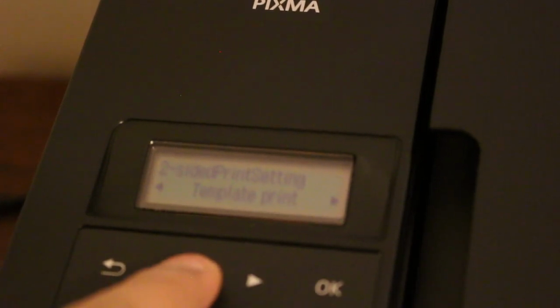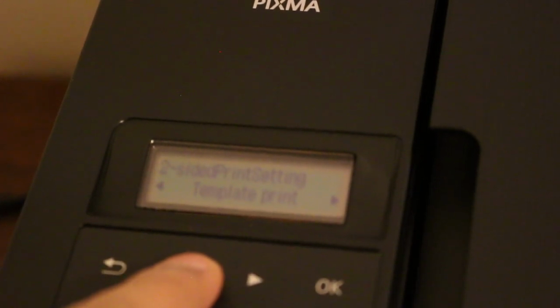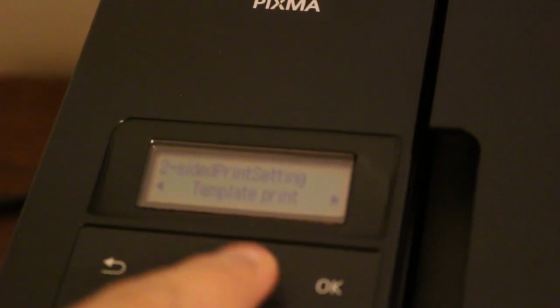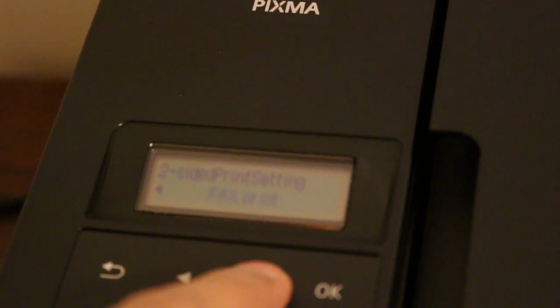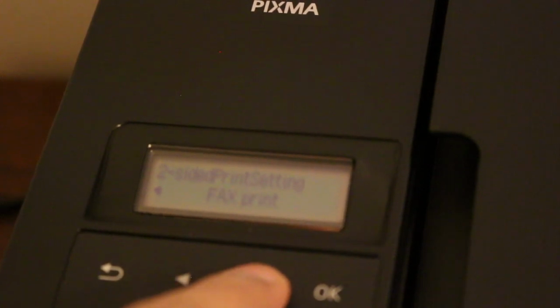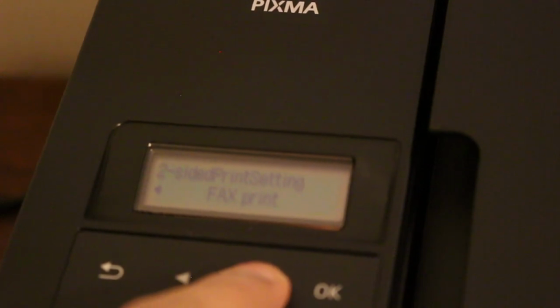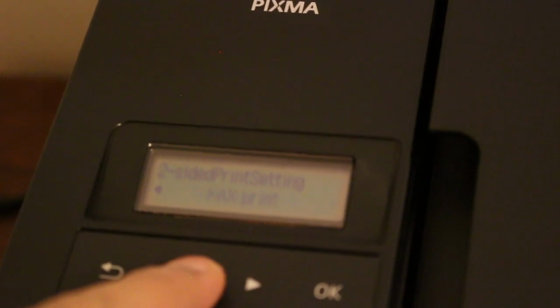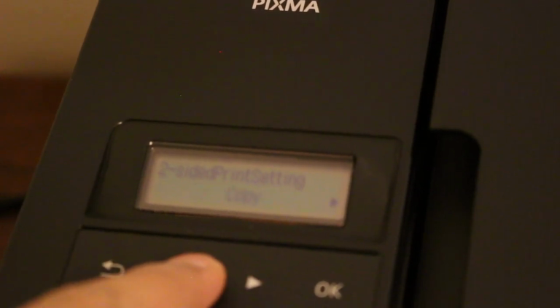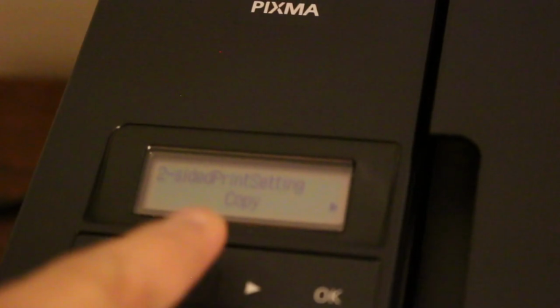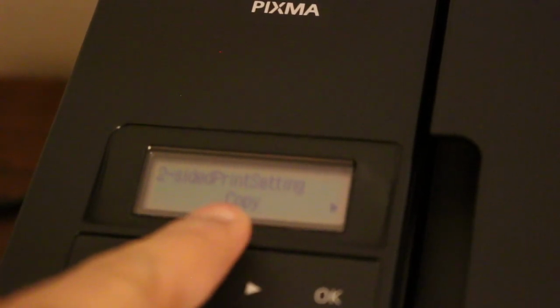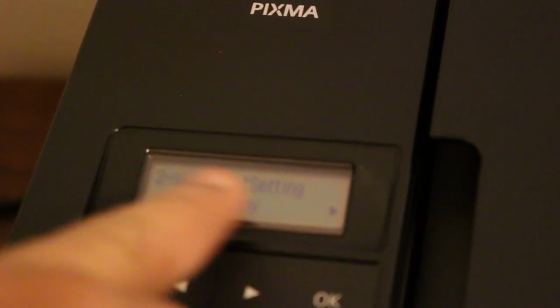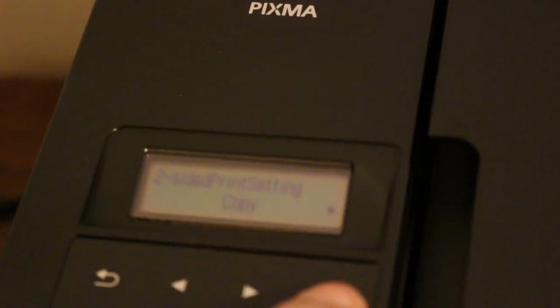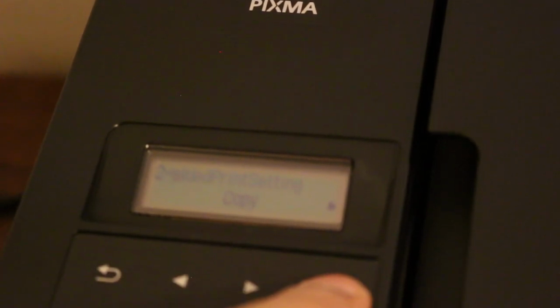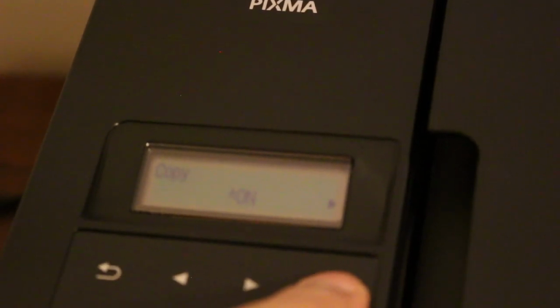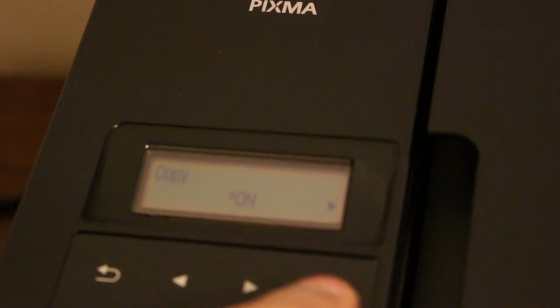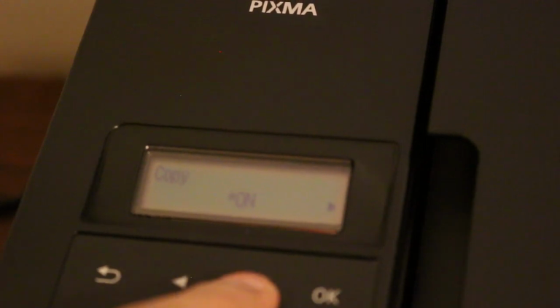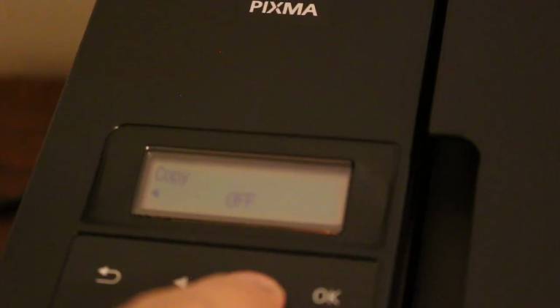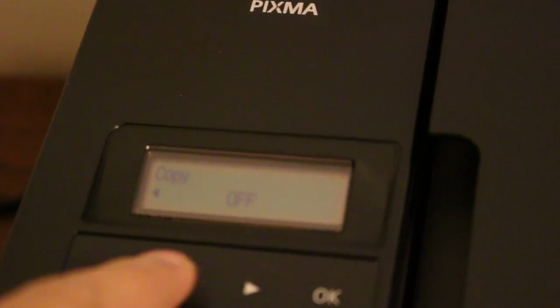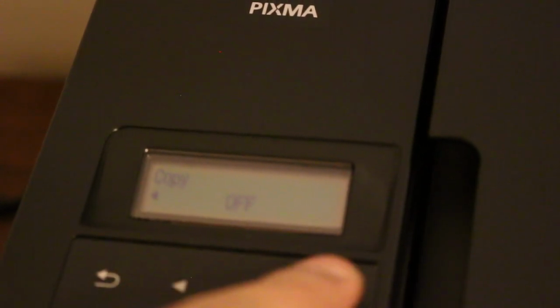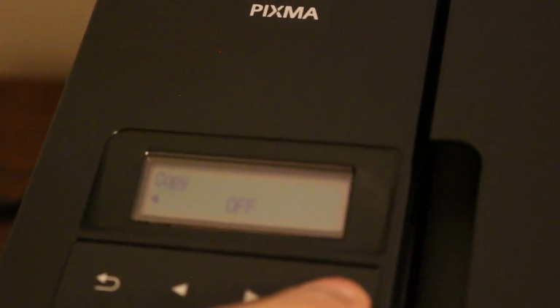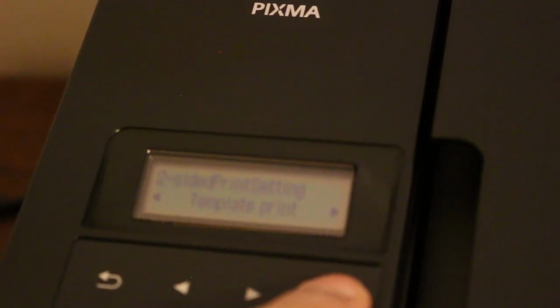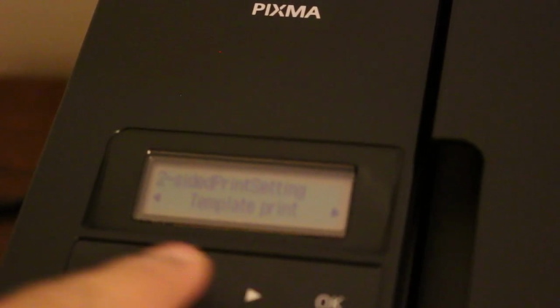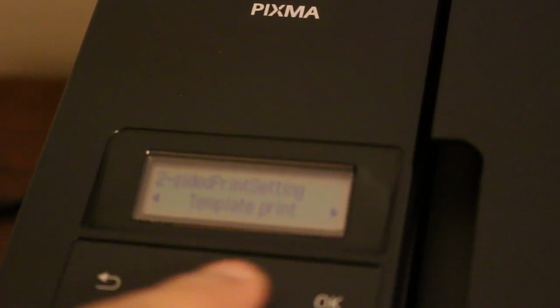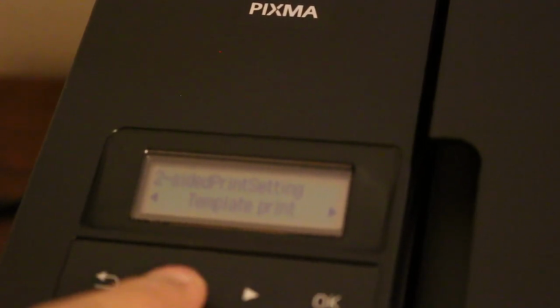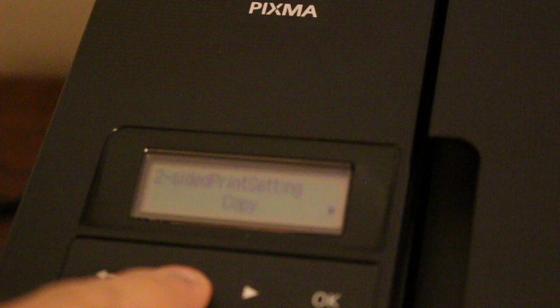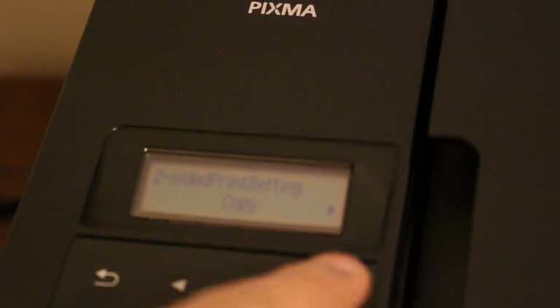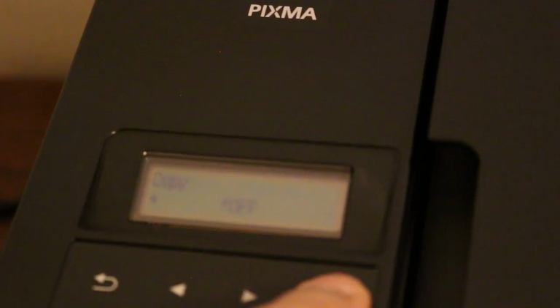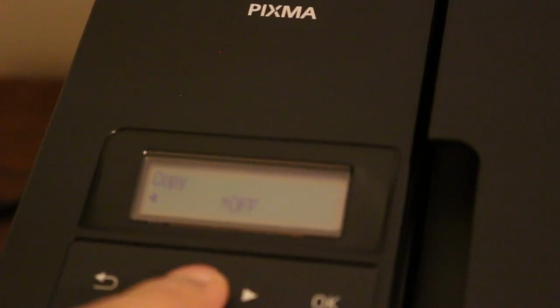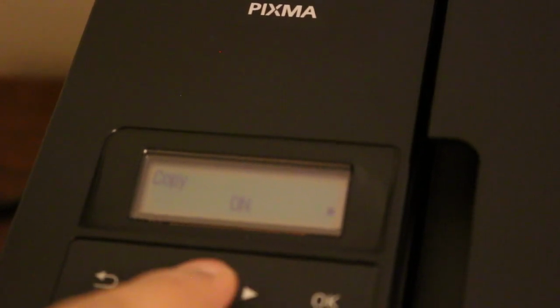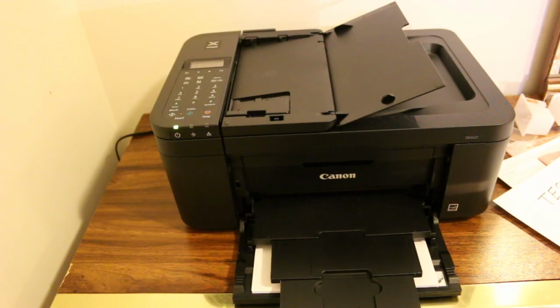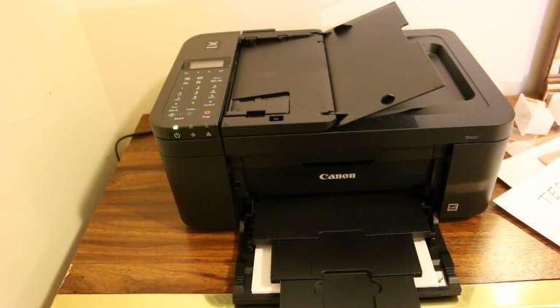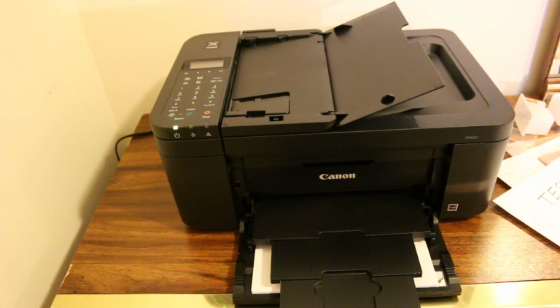You can do it for print and fax as well, but we are doing it for copy just now. Press OK and you can make it on or off. To print both sides we need to make it on, so press on and OK.